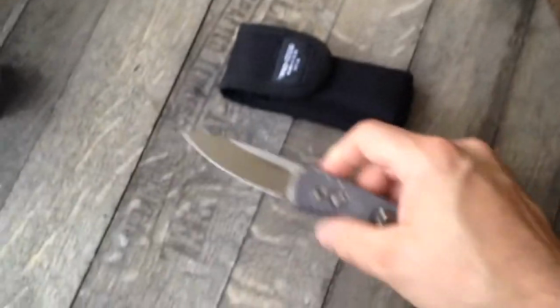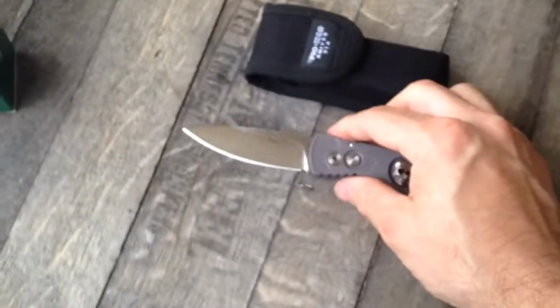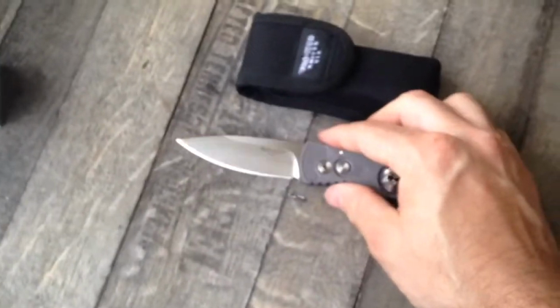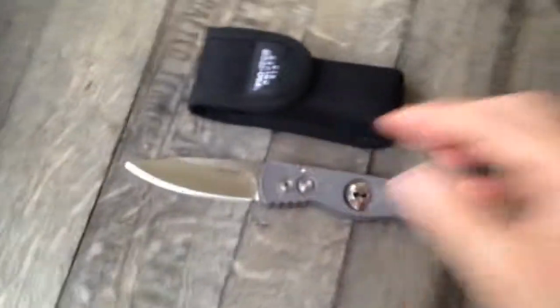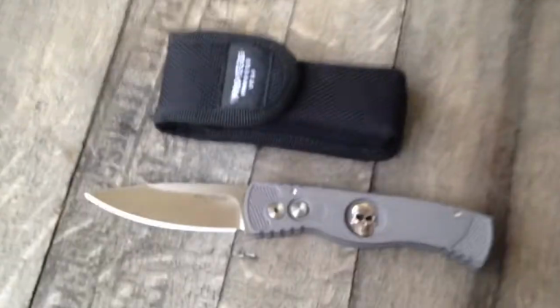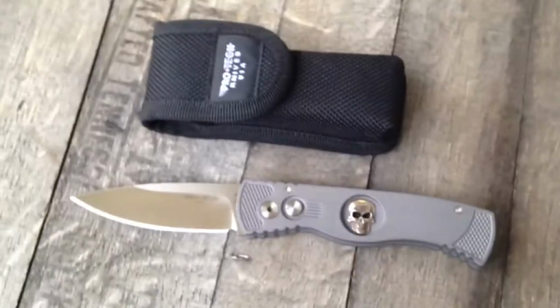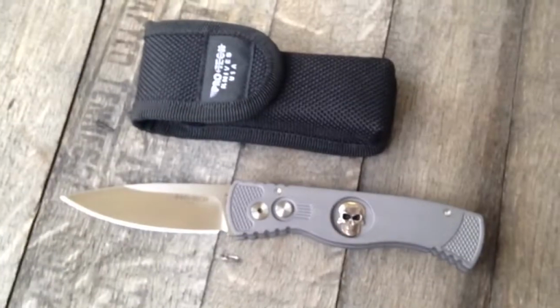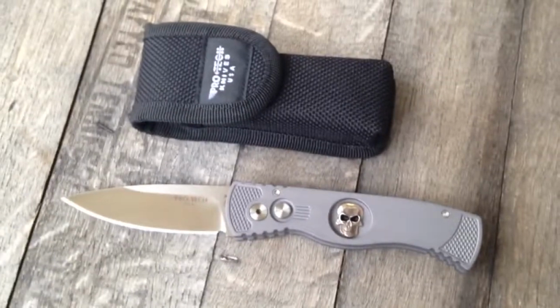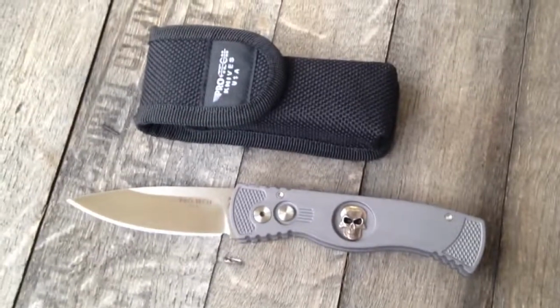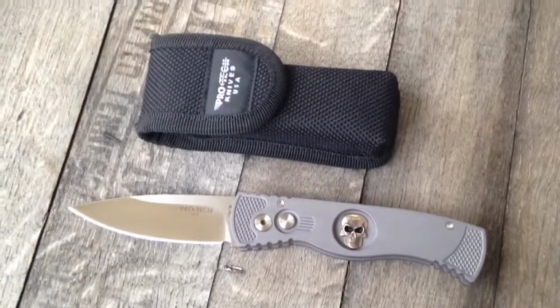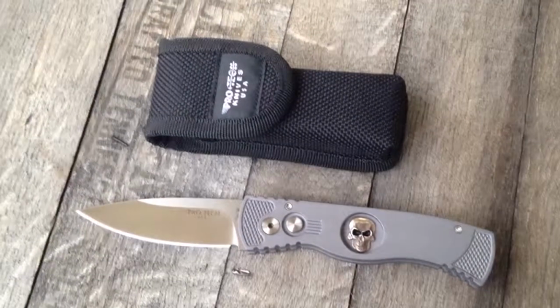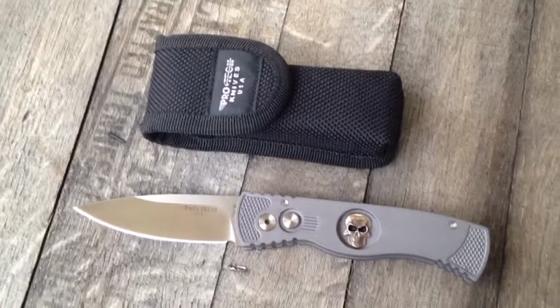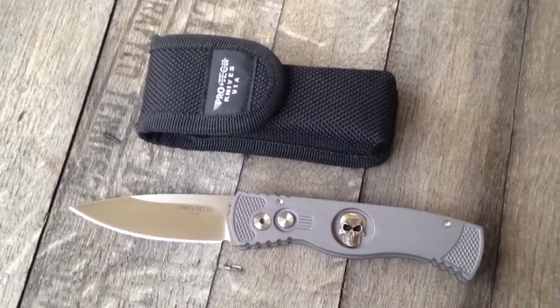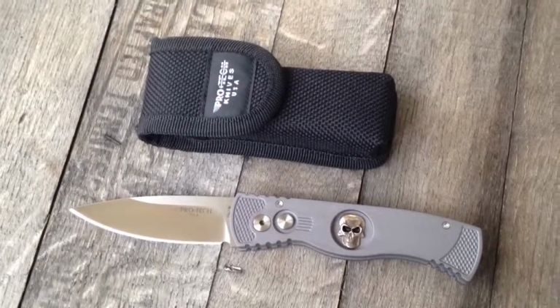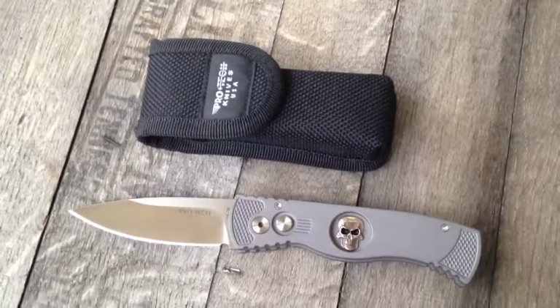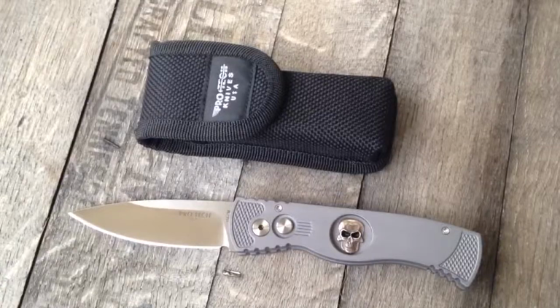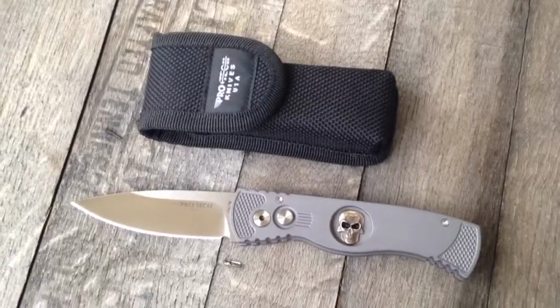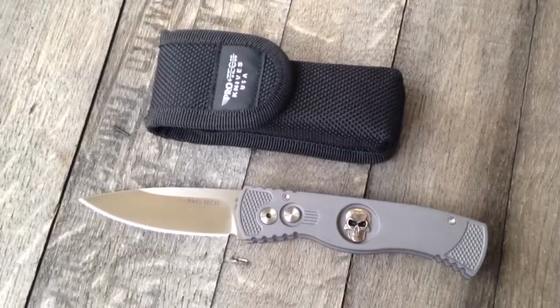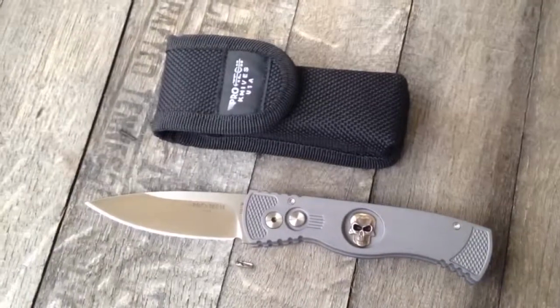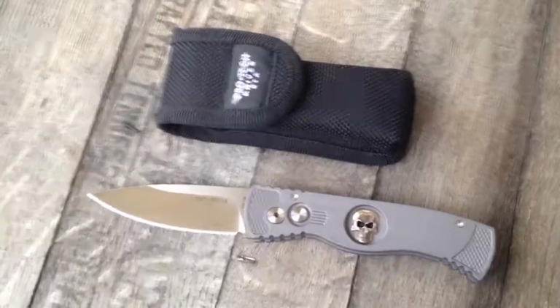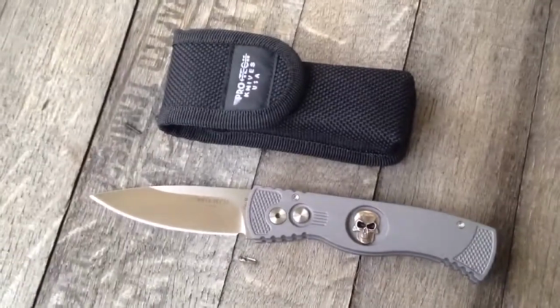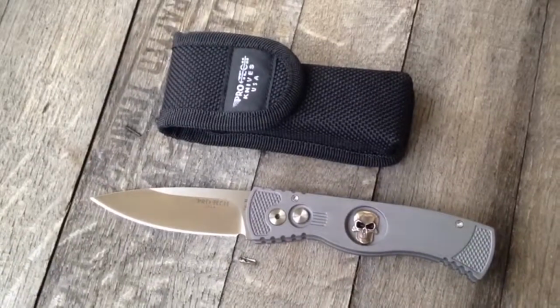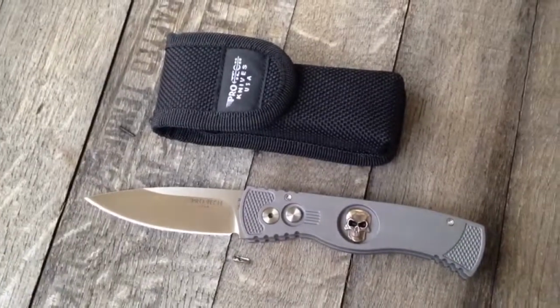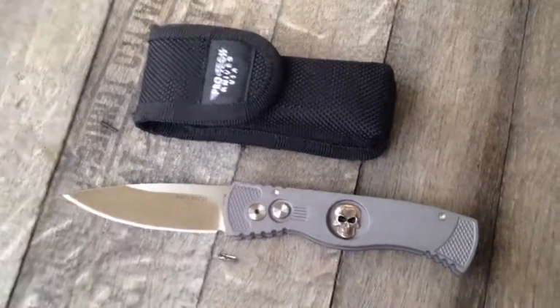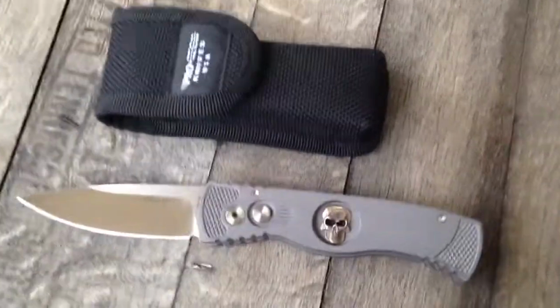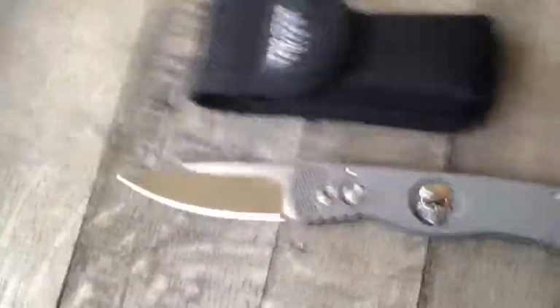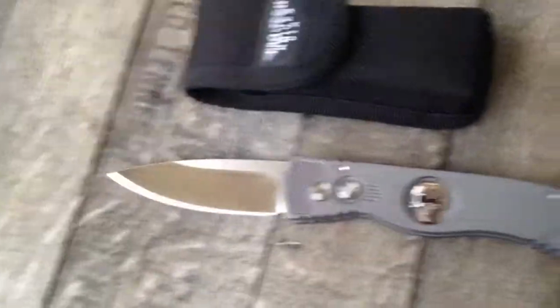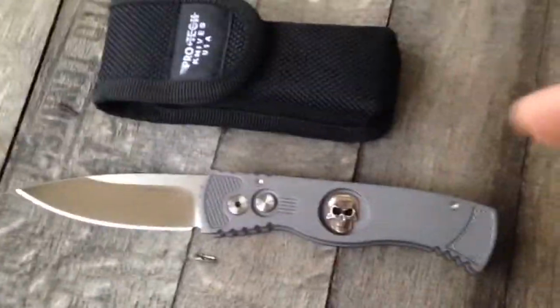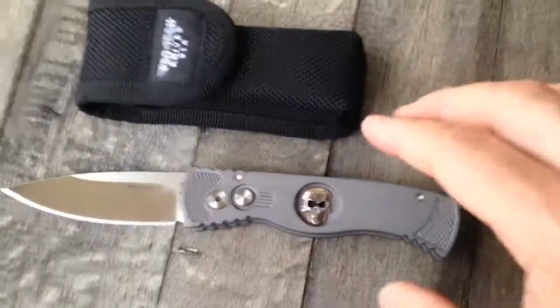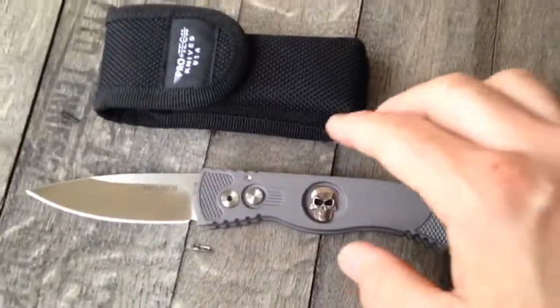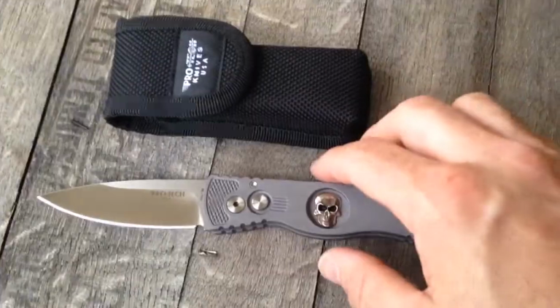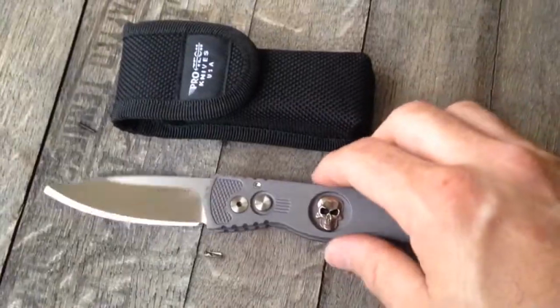It comes with a really functional little sheath here. Thanks for checking us out at GearBarrel.com.